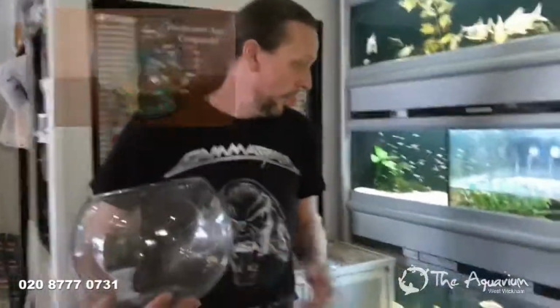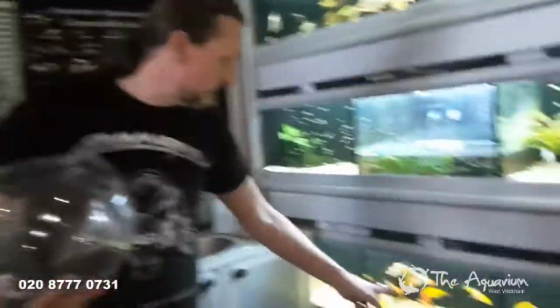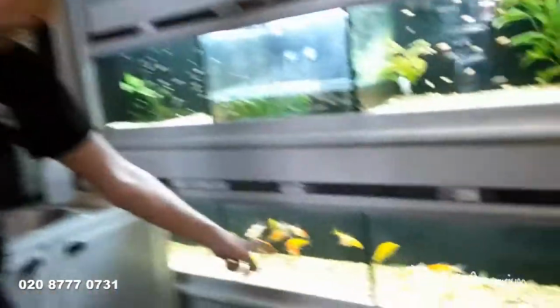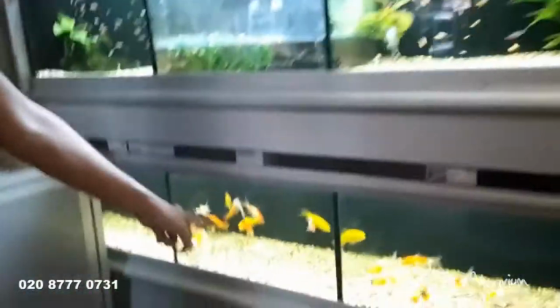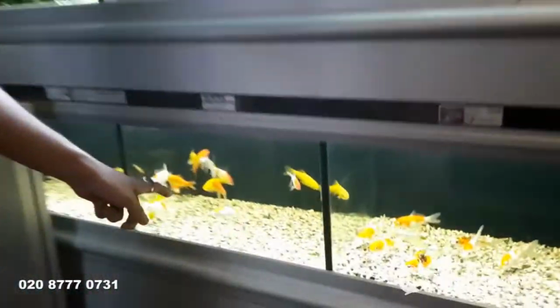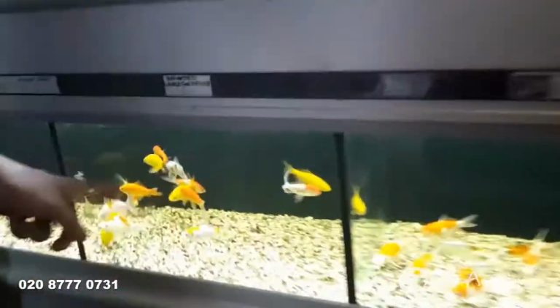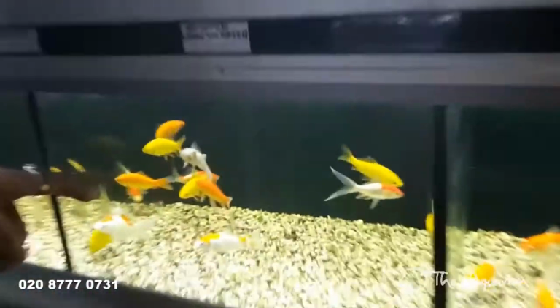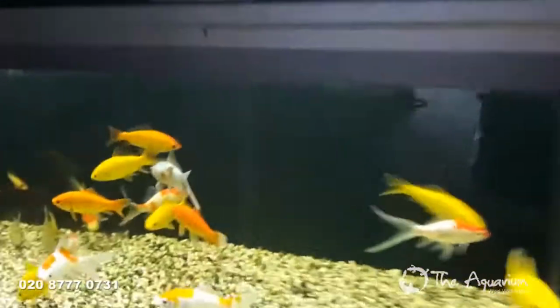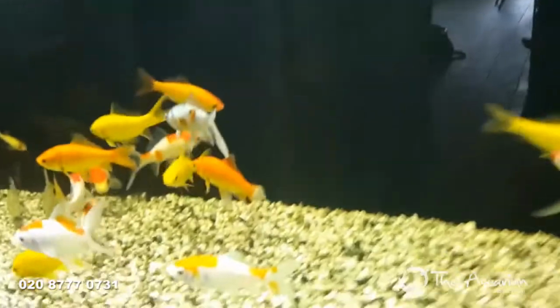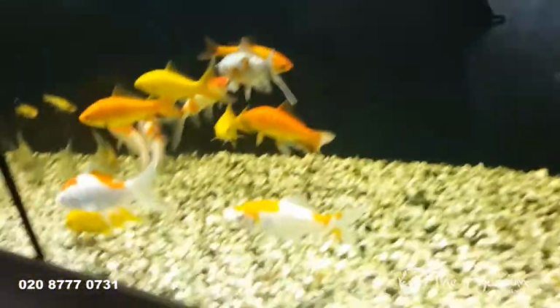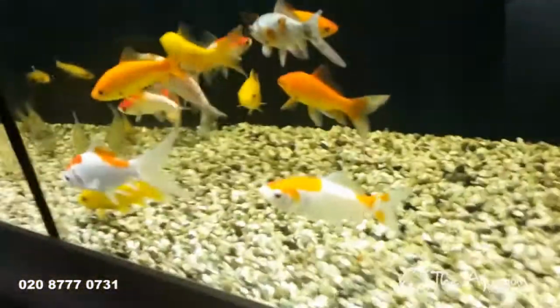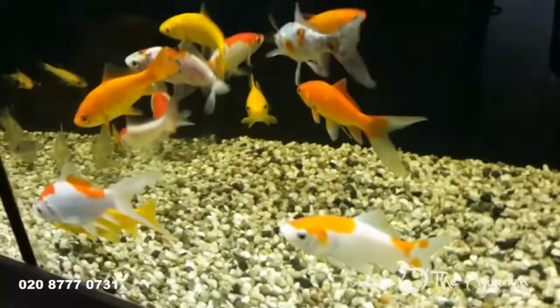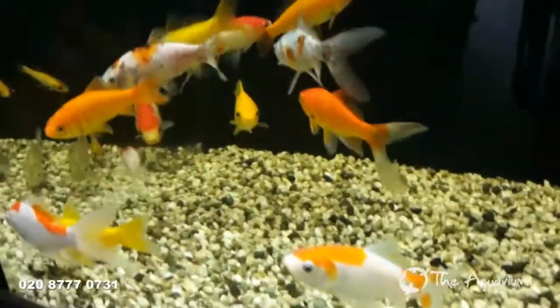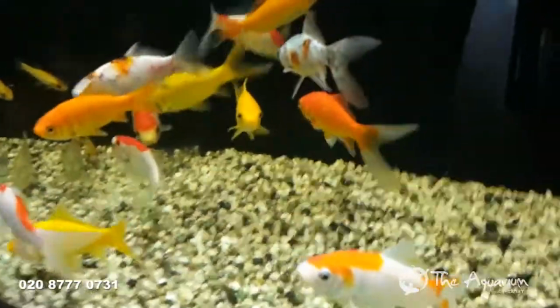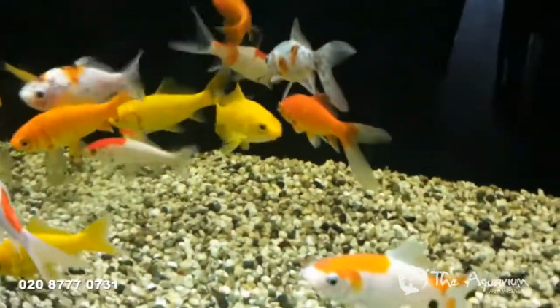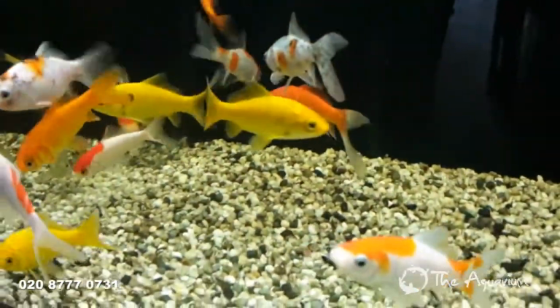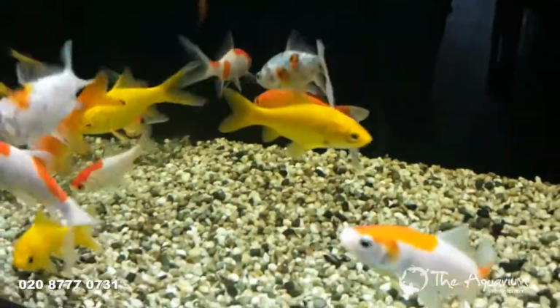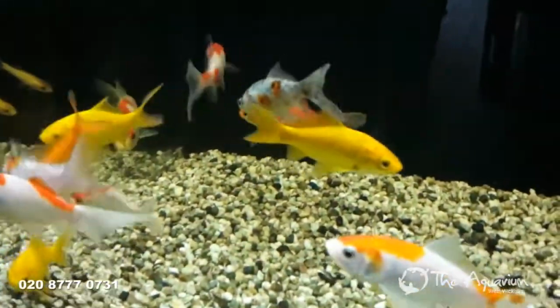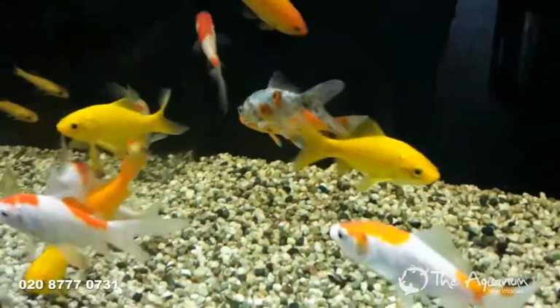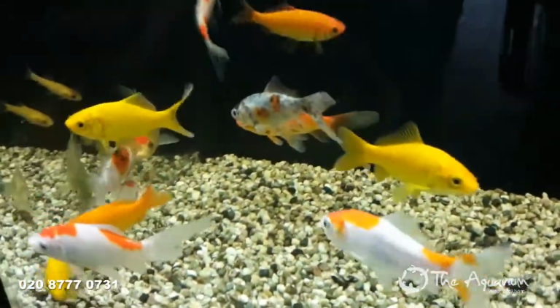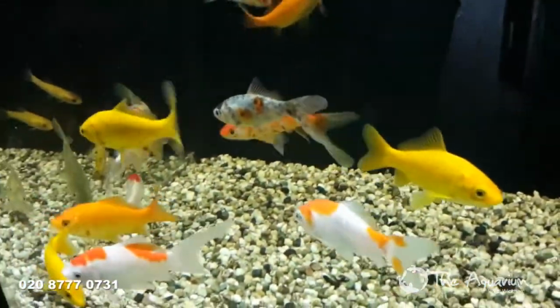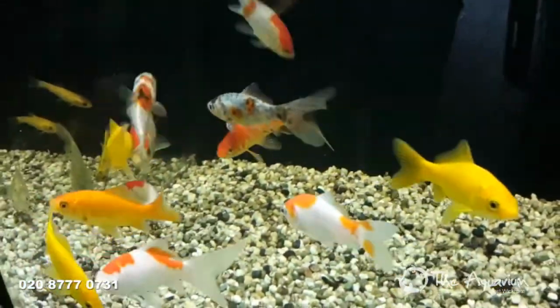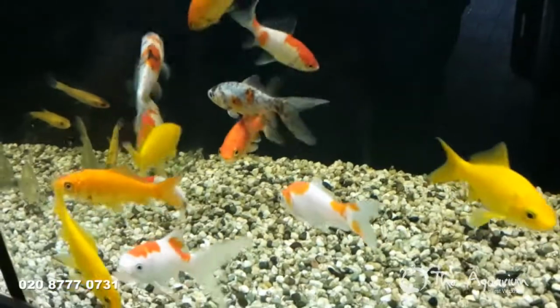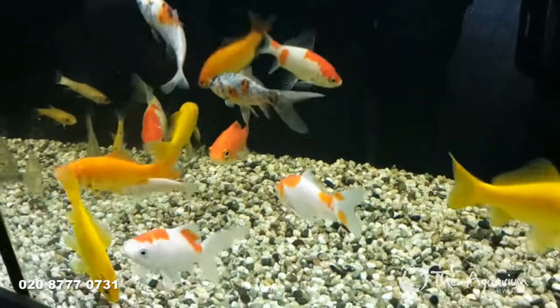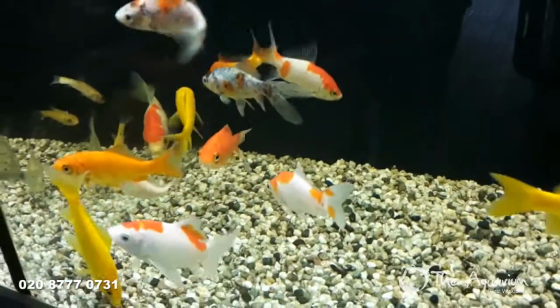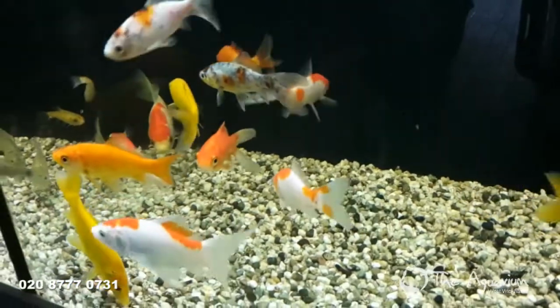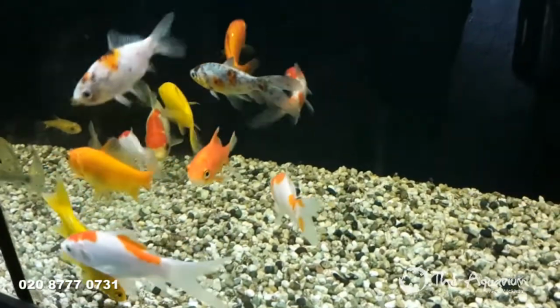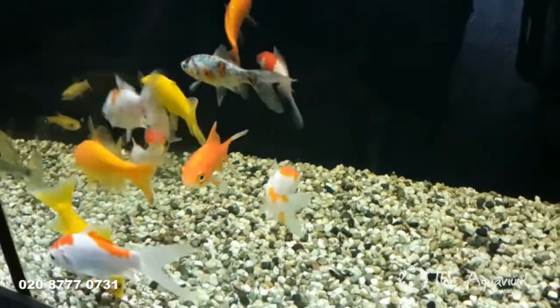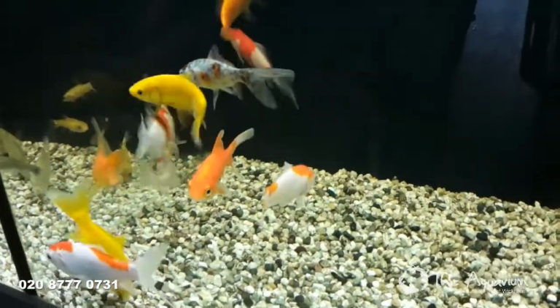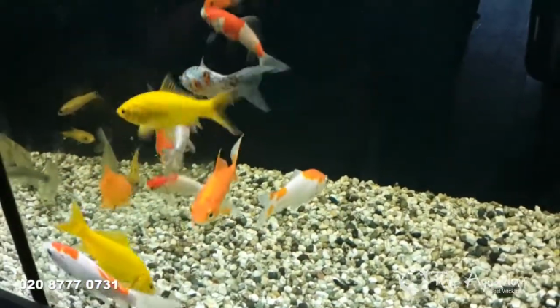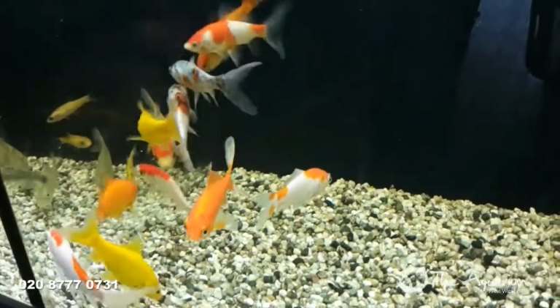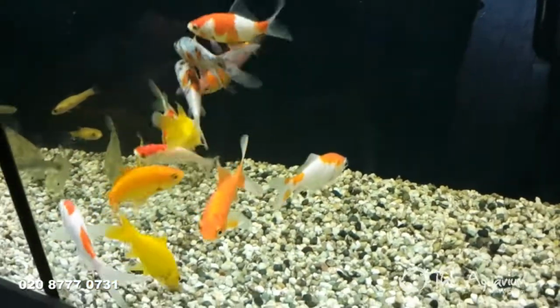These are relatively small goldfish here, but they can grow up to 20-30 centimetres quite easily. So the kind of home you need for those is a well-filtered, large fish tank.